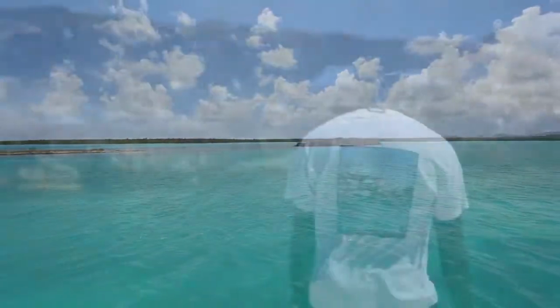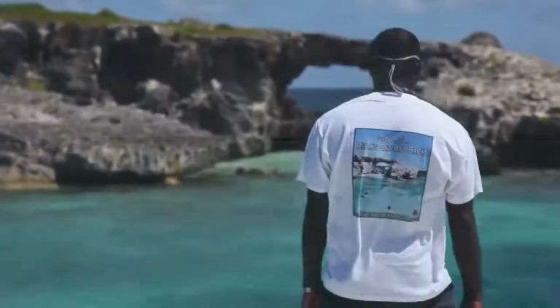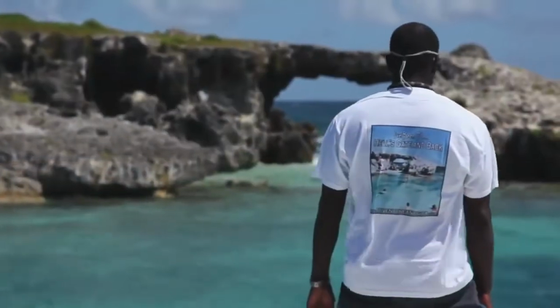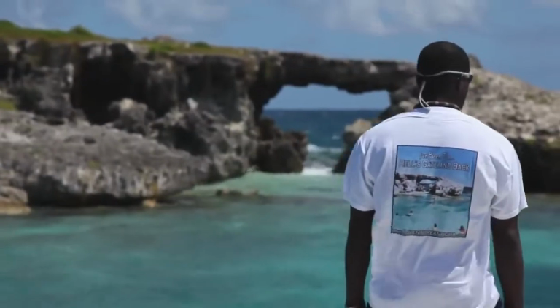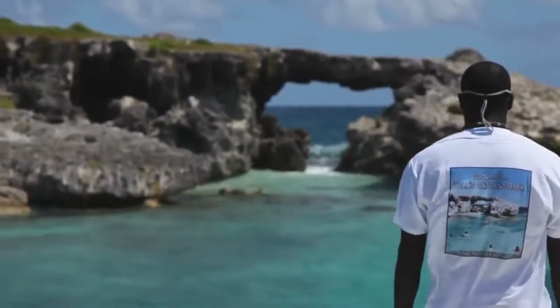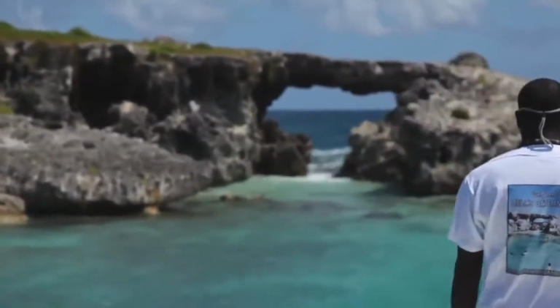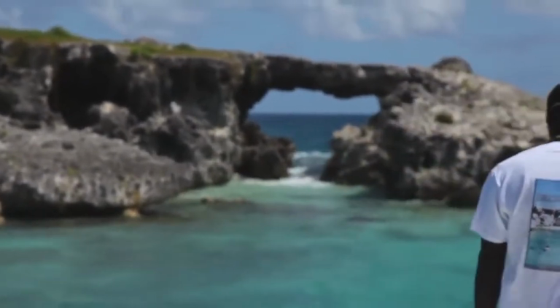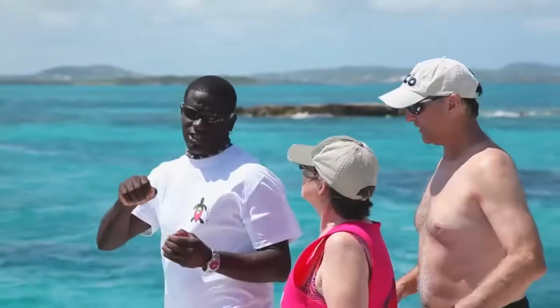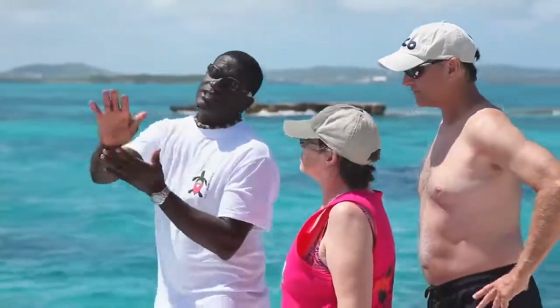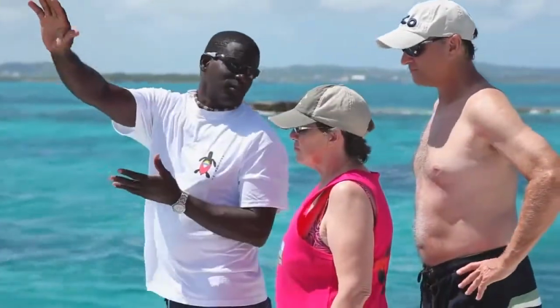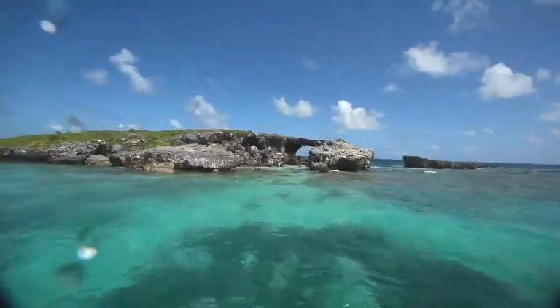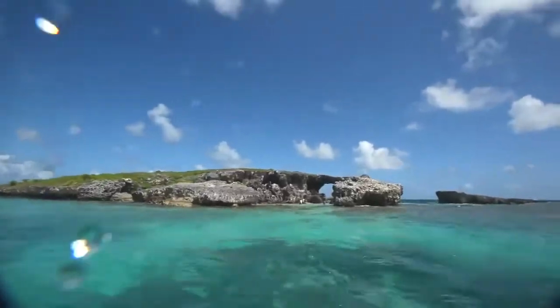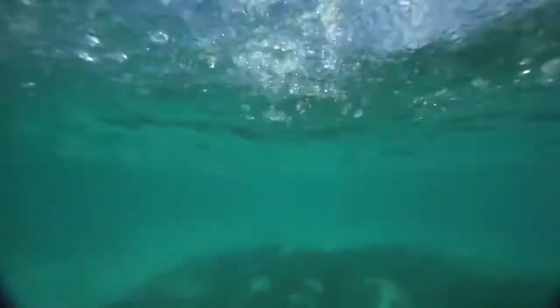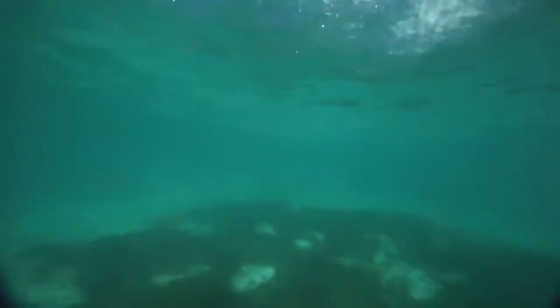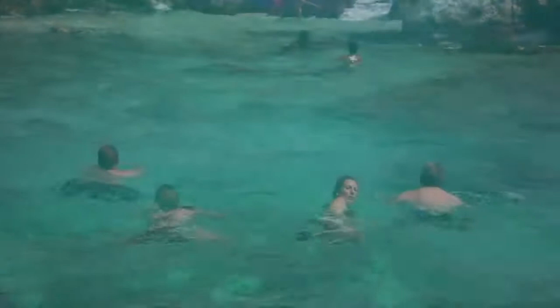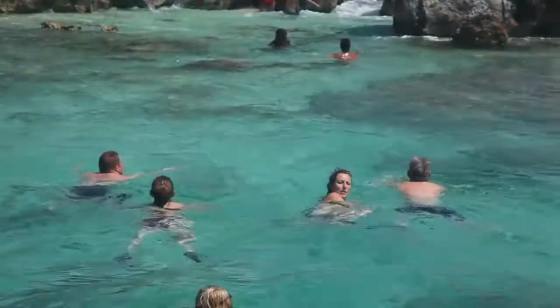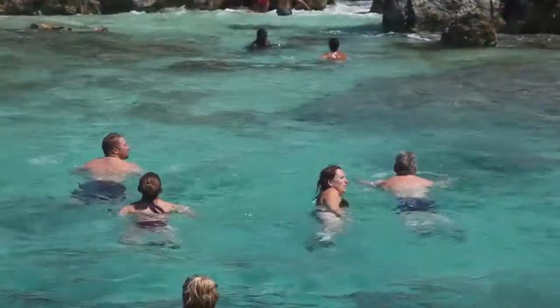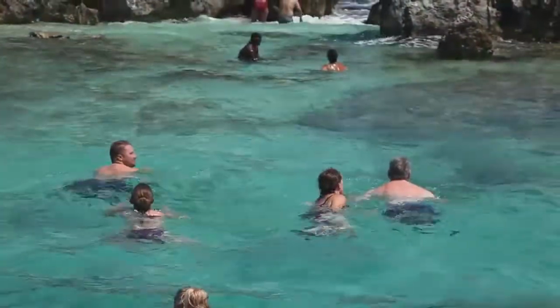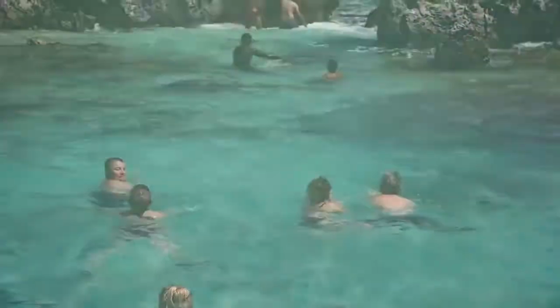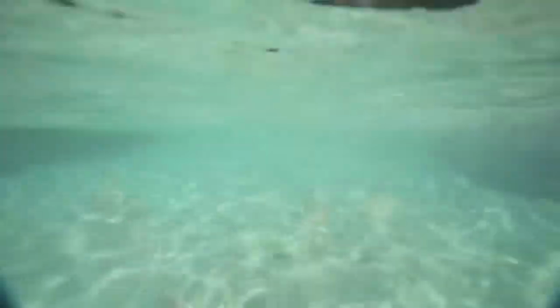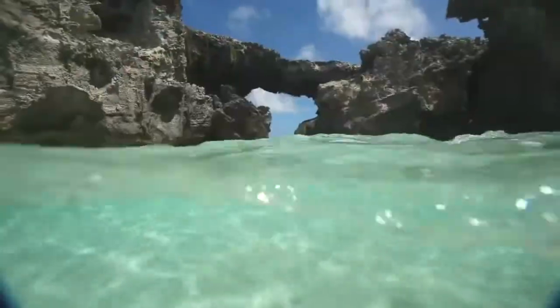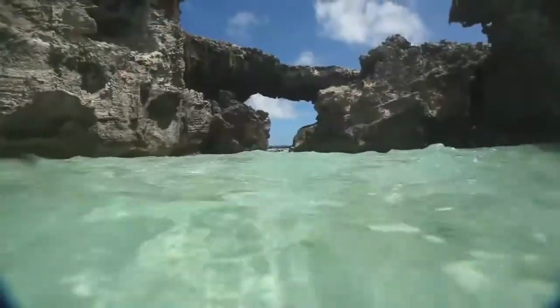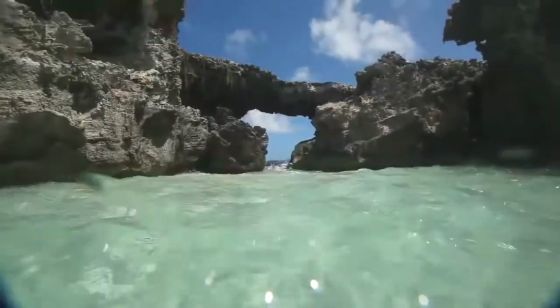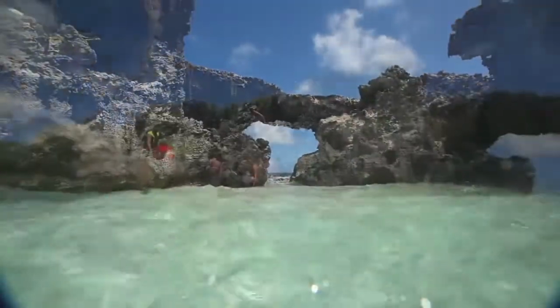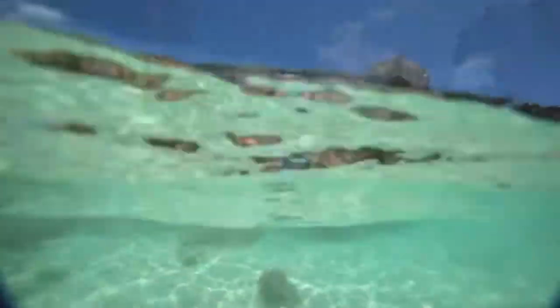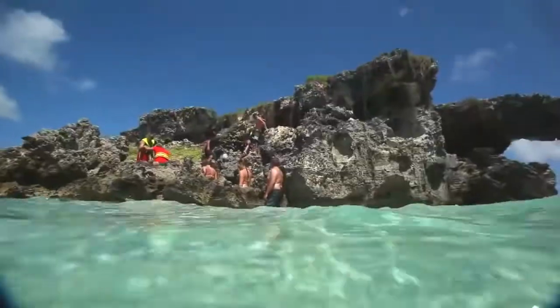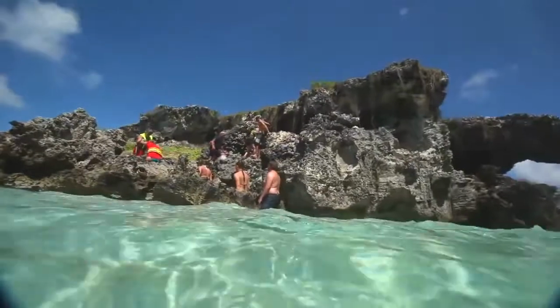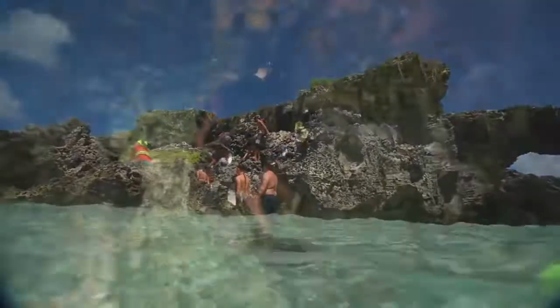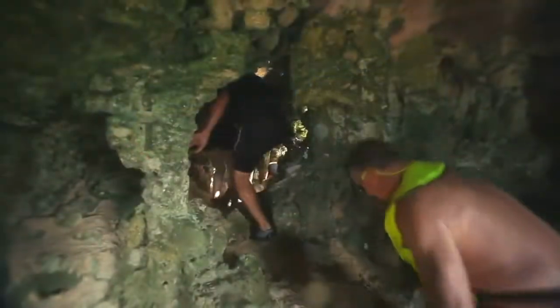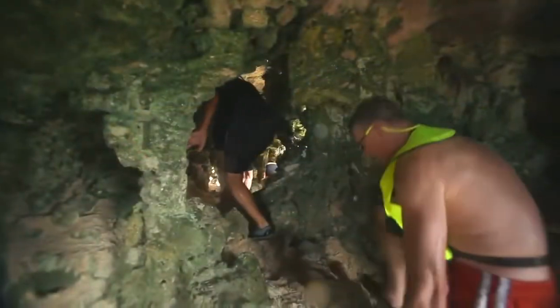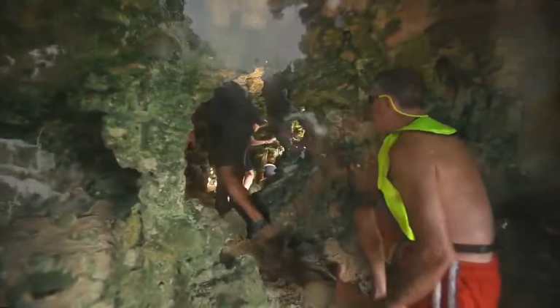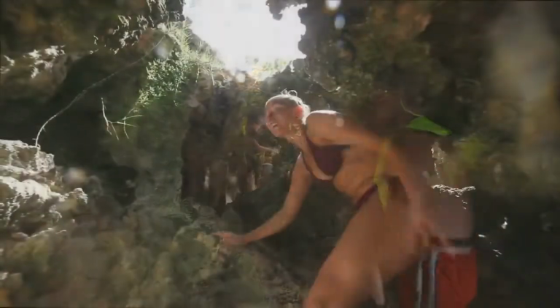Hell's Gate is one of the most unique islands in North Sound, famous for its natural bridge. Adventure Antigua makes an exclusive stop there to explore the caves of the island and also to walk across the natural bridge.